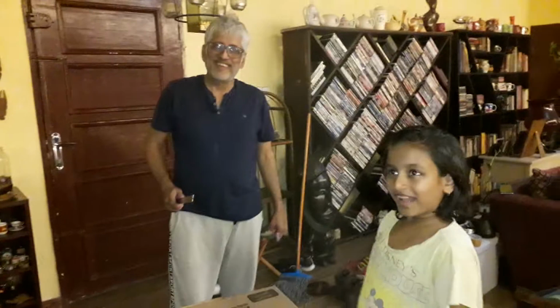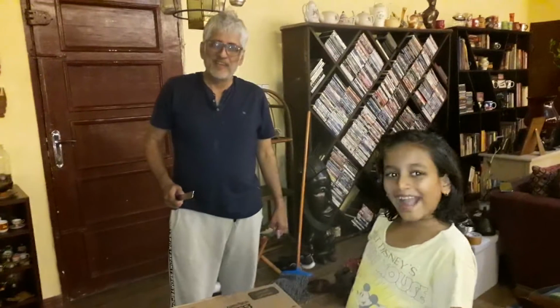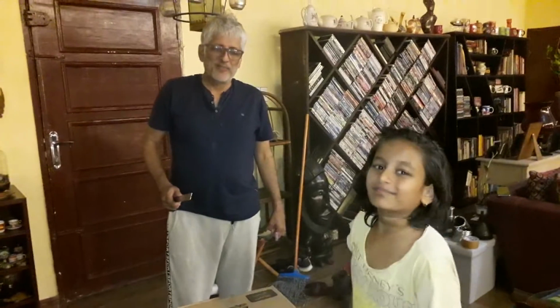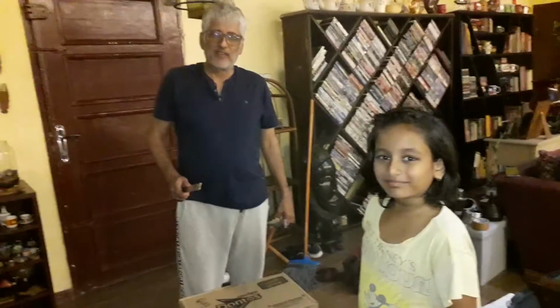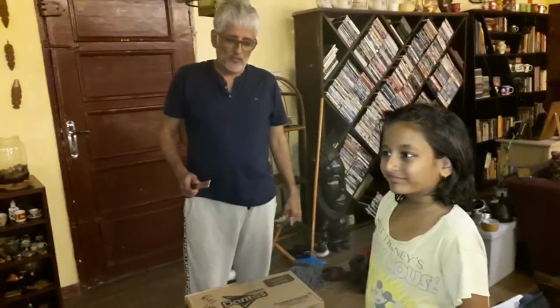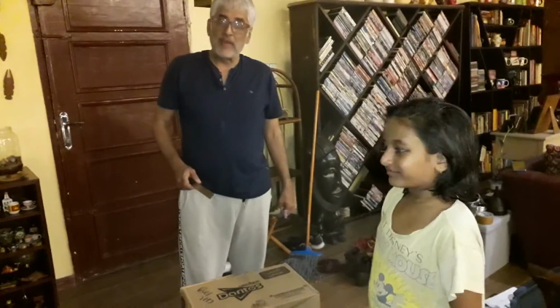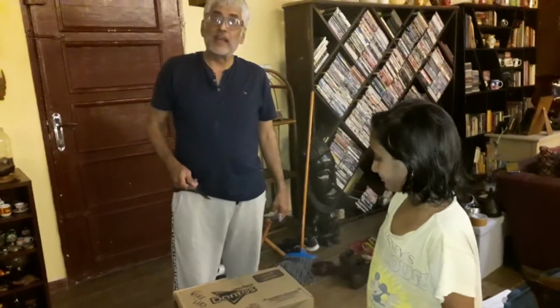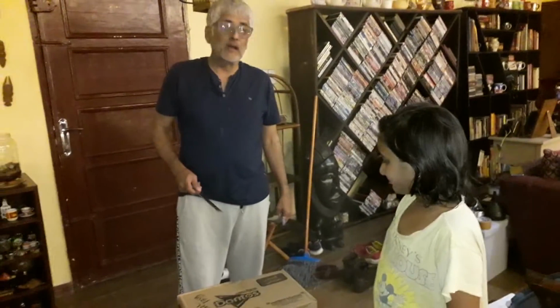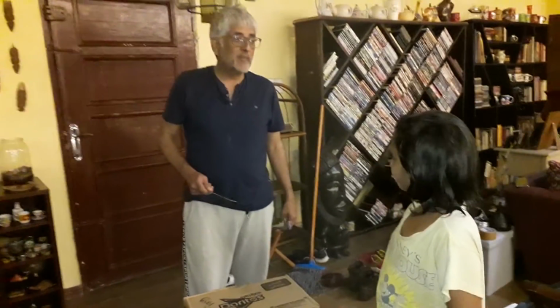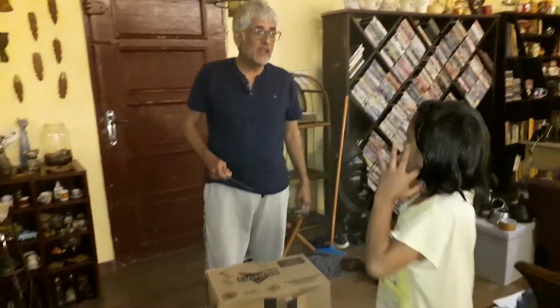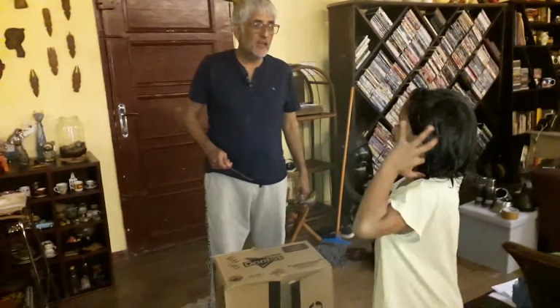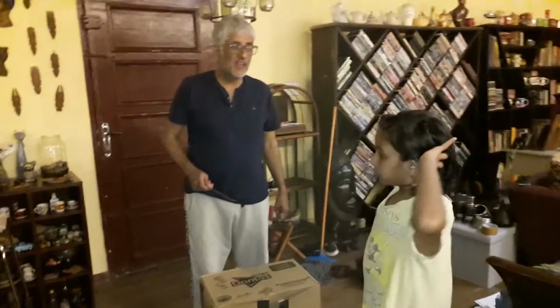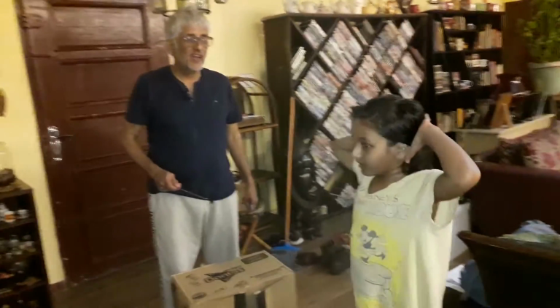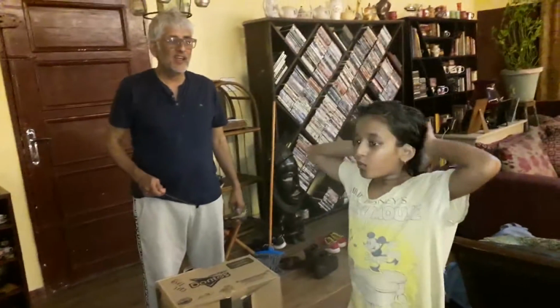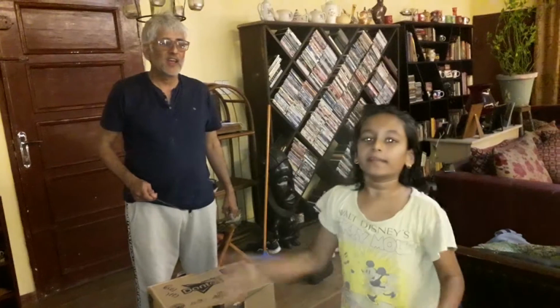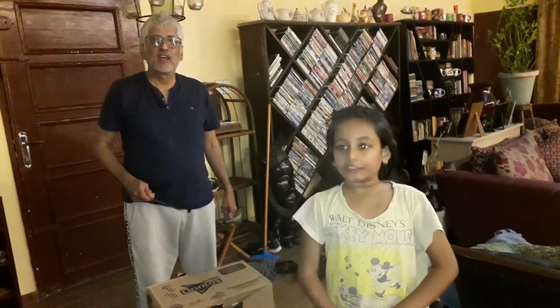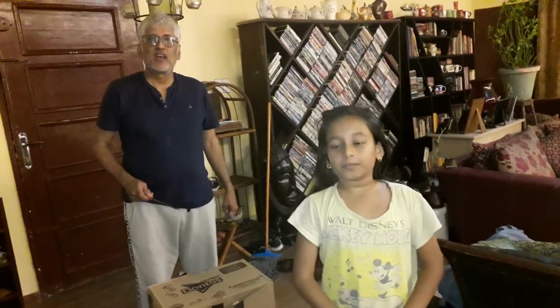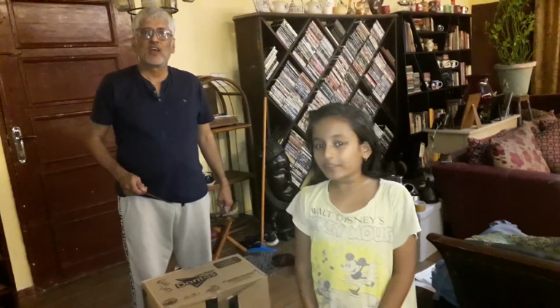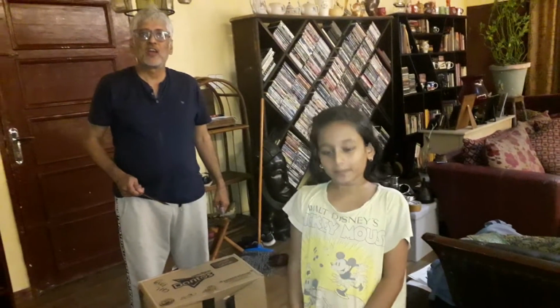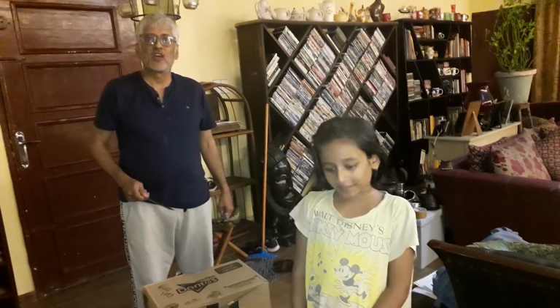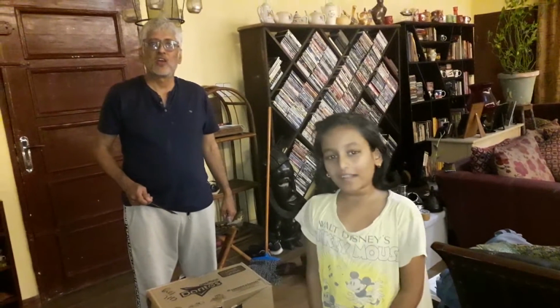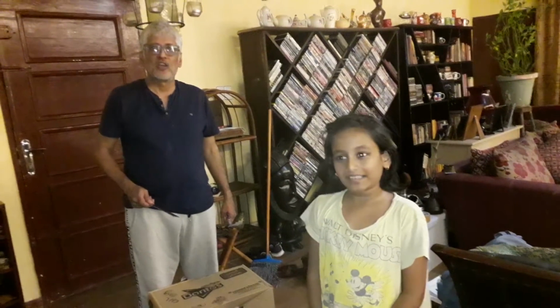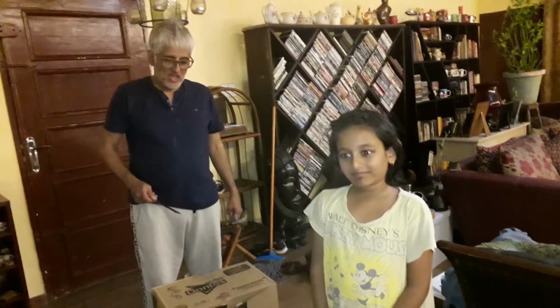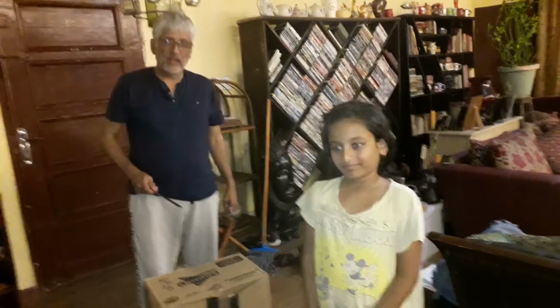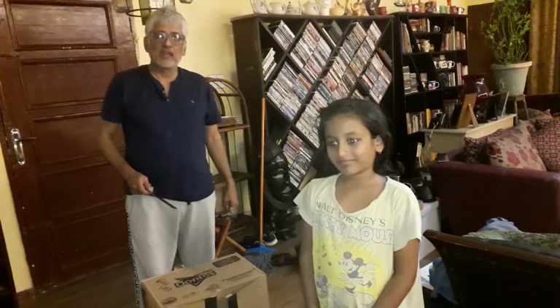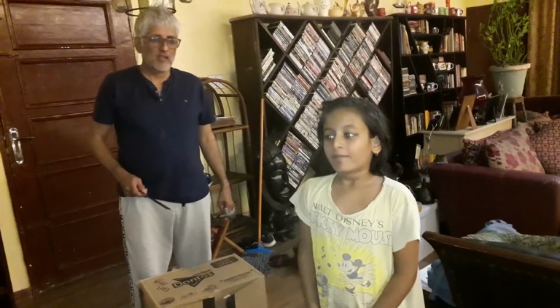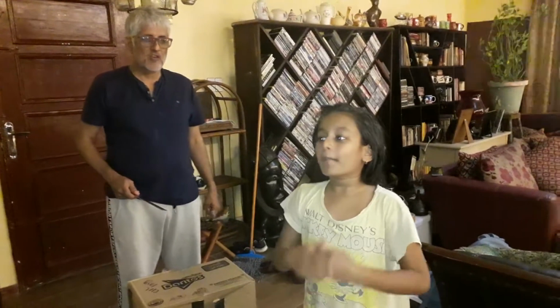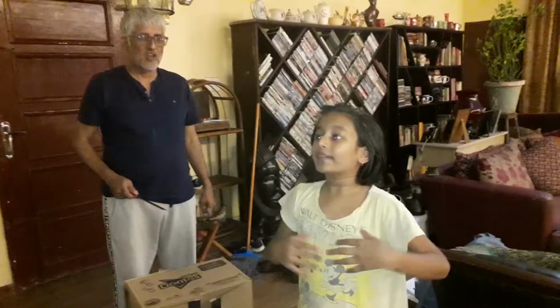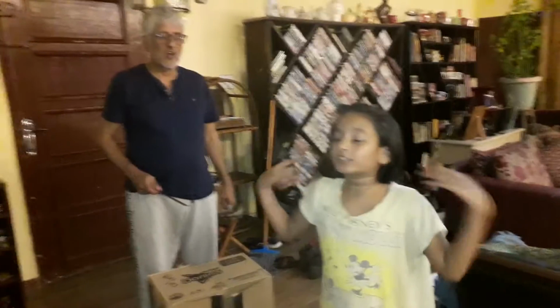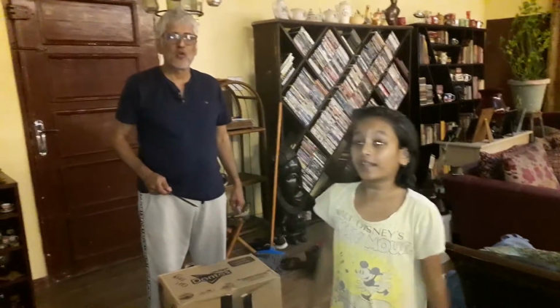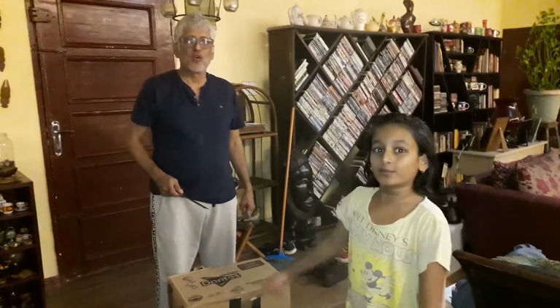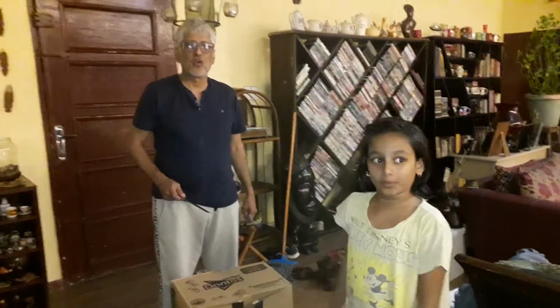Hi! So, we are making — what are we making? A Tin Woodman costume from Dorothy and the Wizard of Oz. Why? For my costume day at school tomorrow.